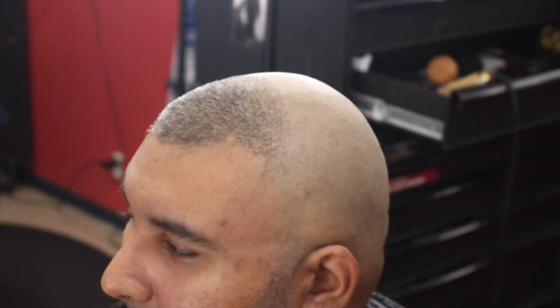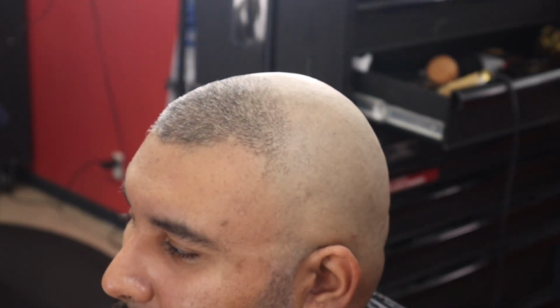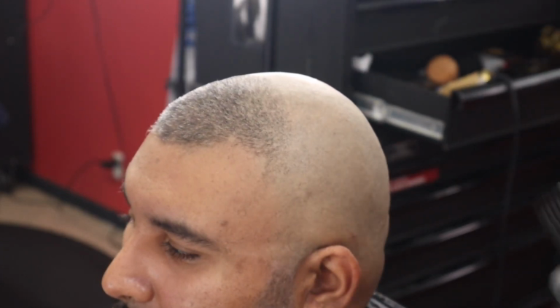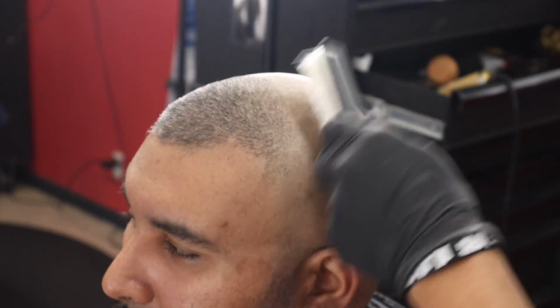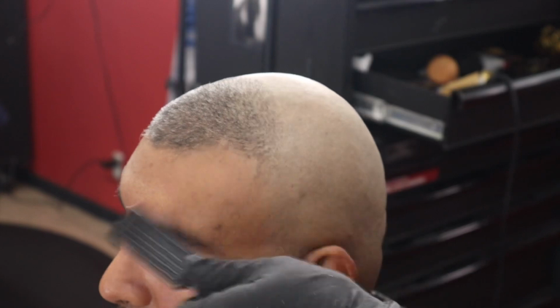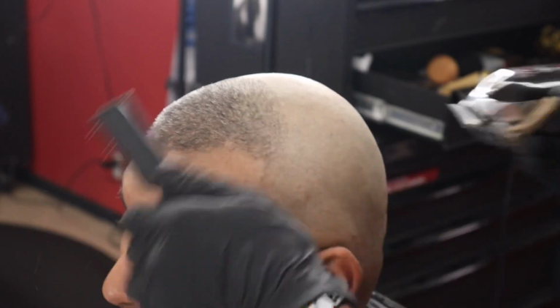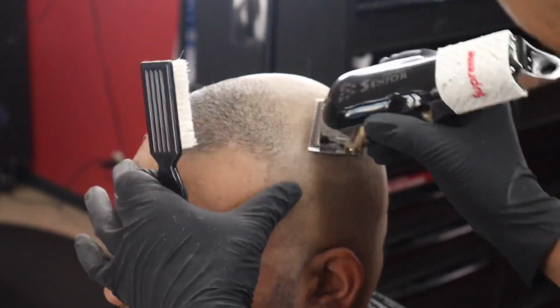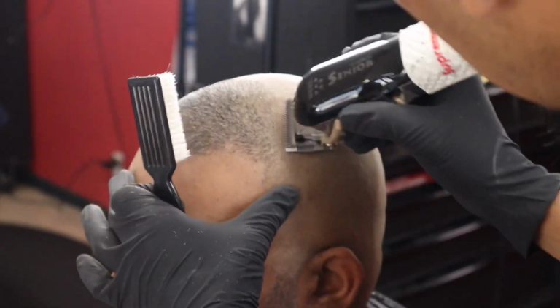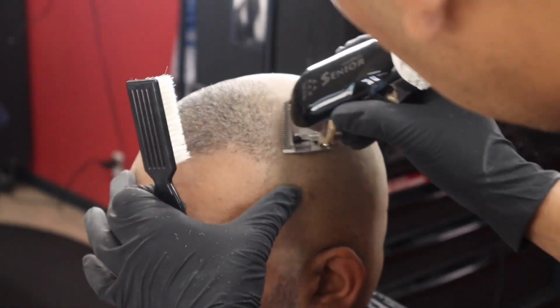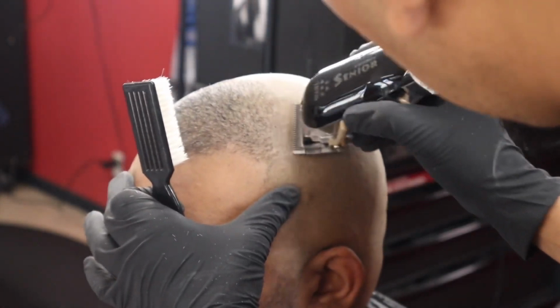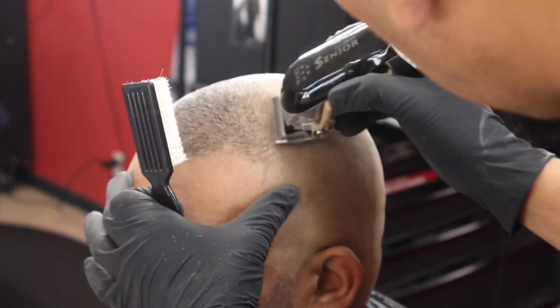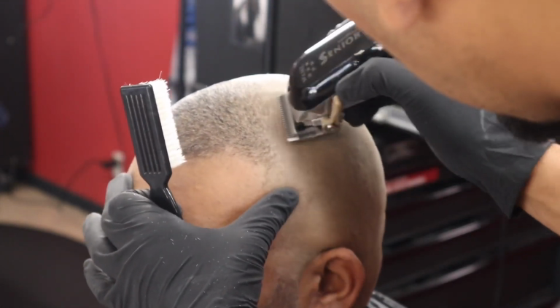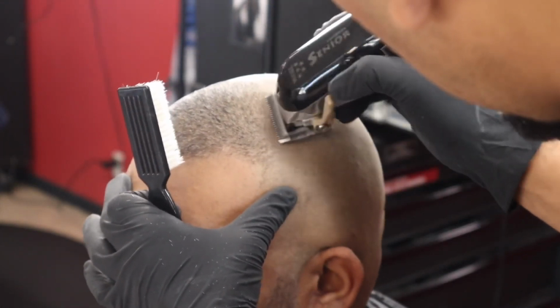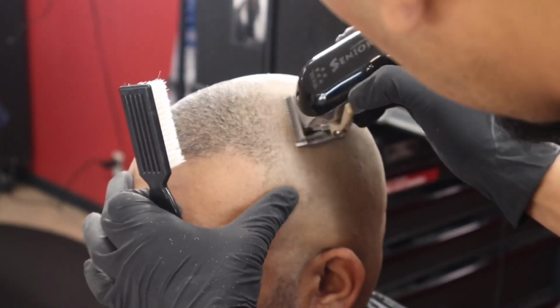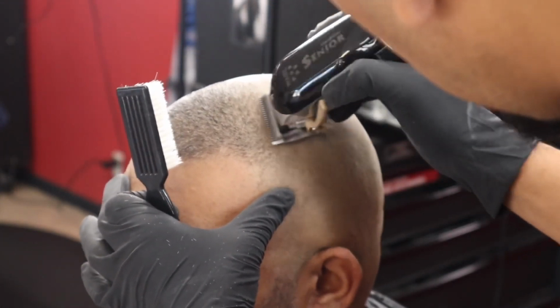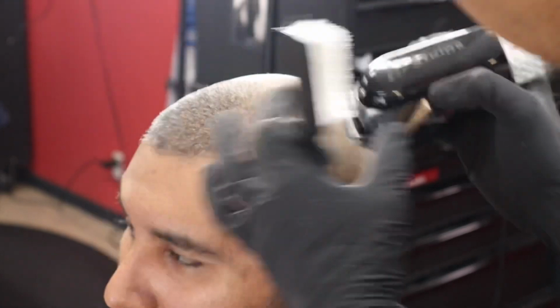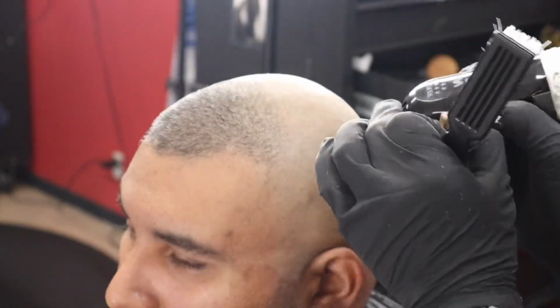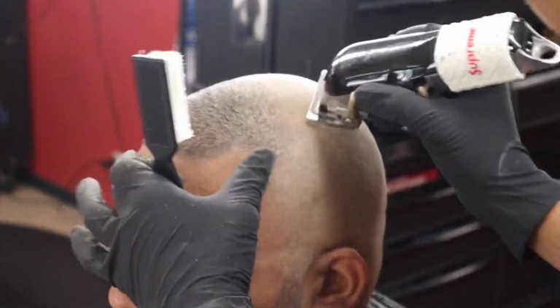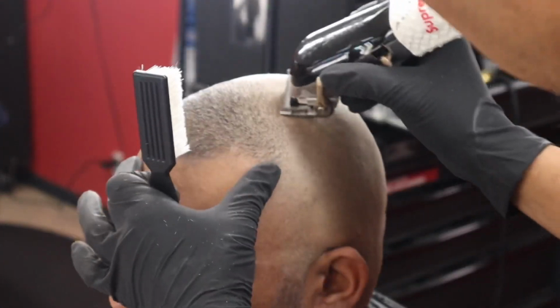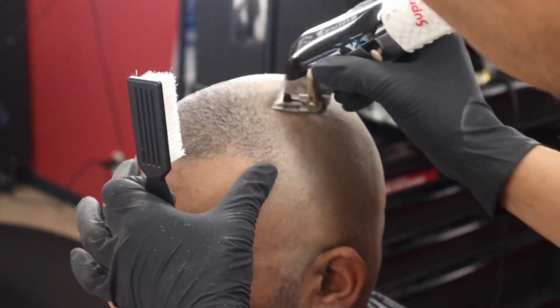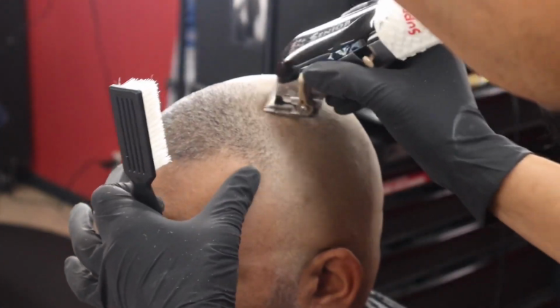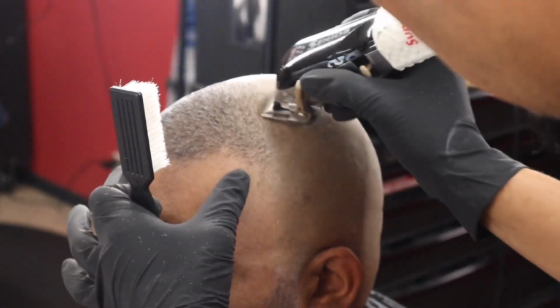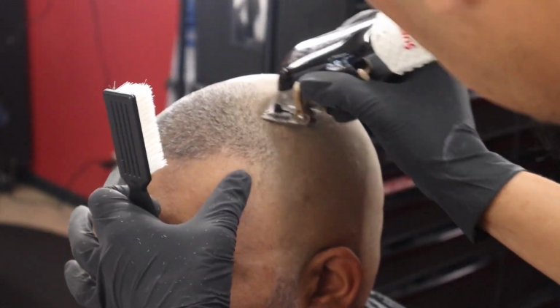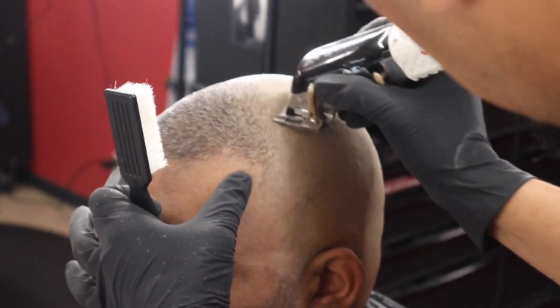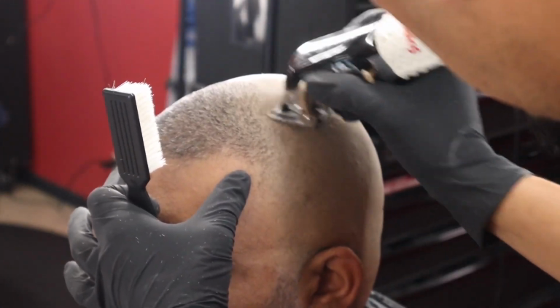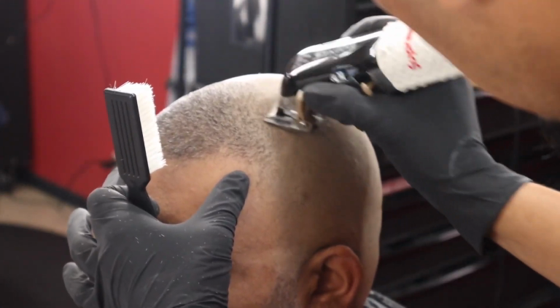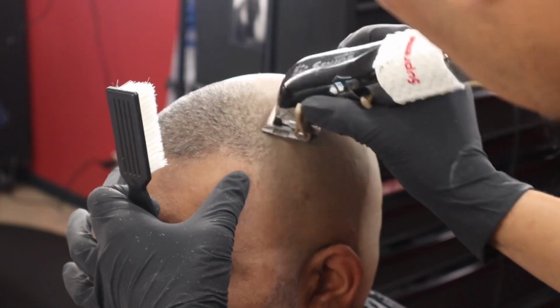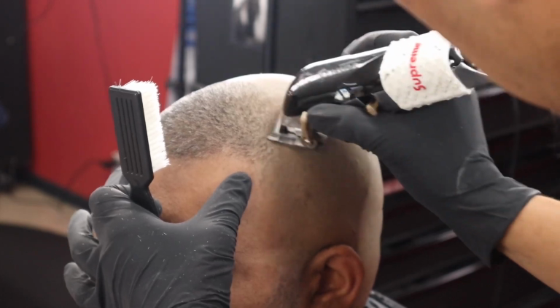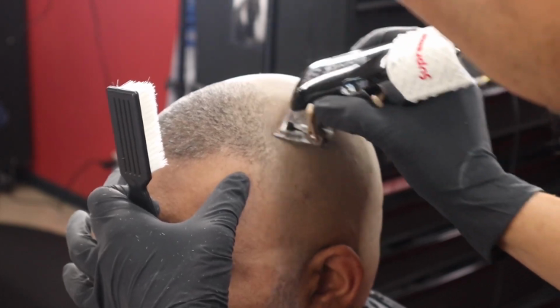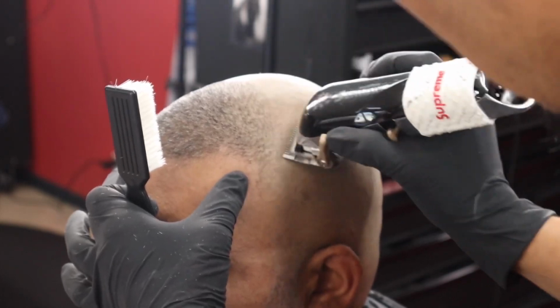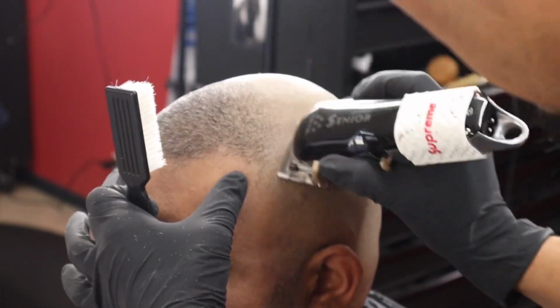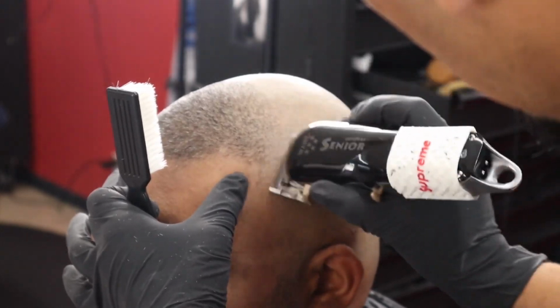Had to pull out the seniors real quick — I was having a little trouble with that line right there using my ergos. I don't know why, they cut good, but for some reason they weren't hitting that day when I was recording this video. I had to adjust them, but yeah.